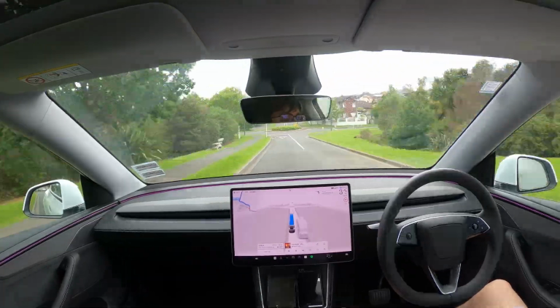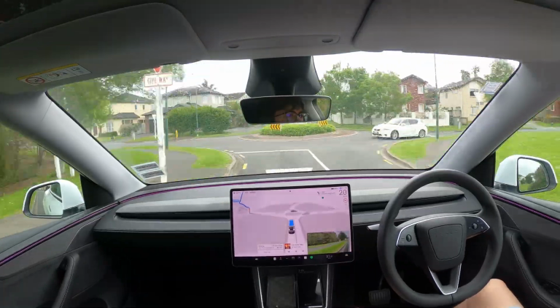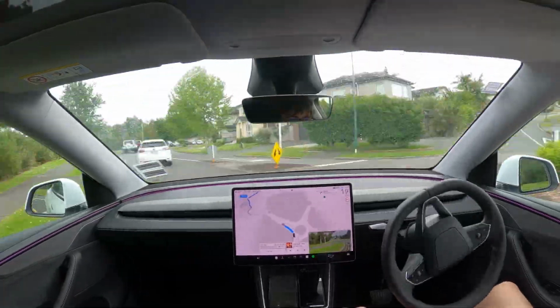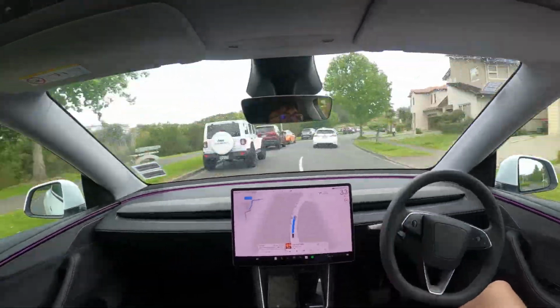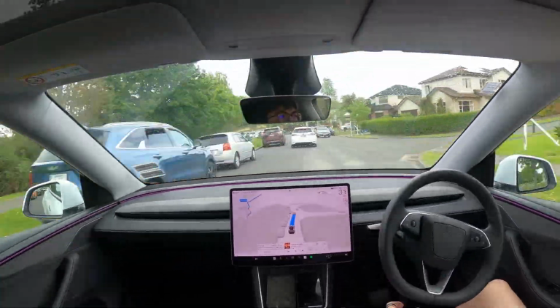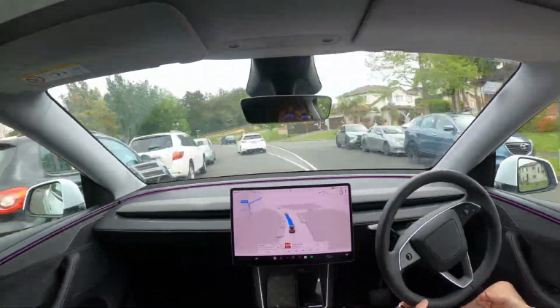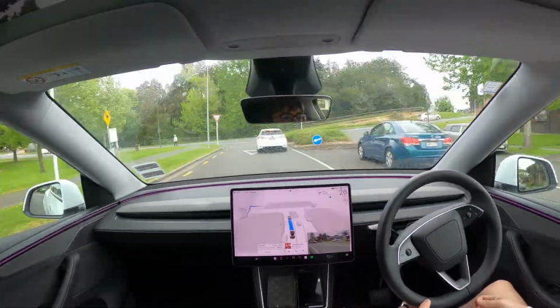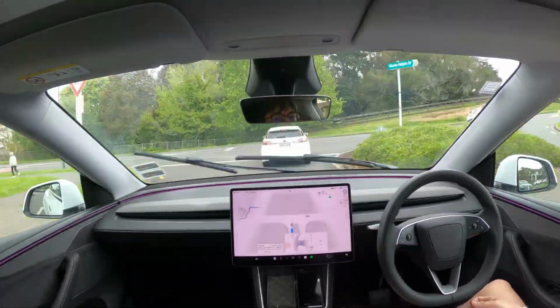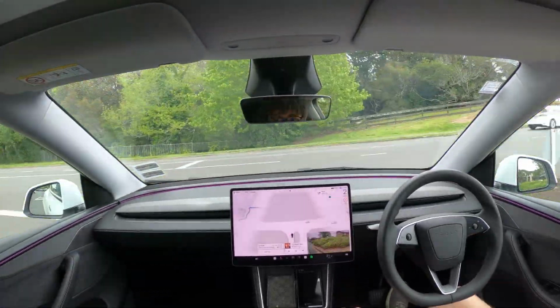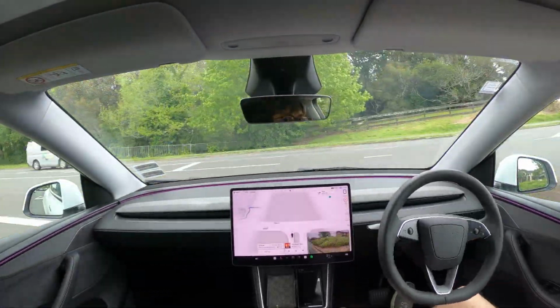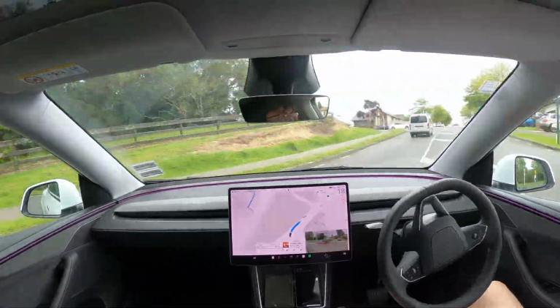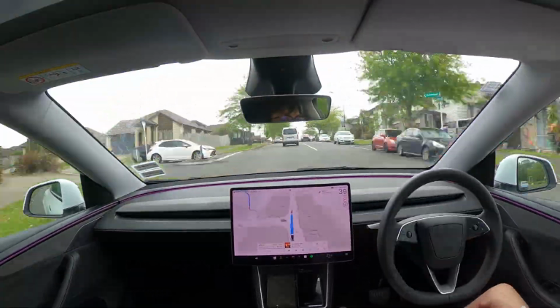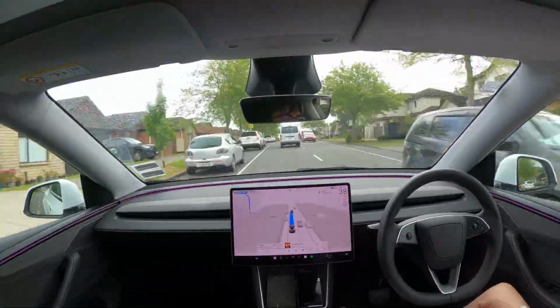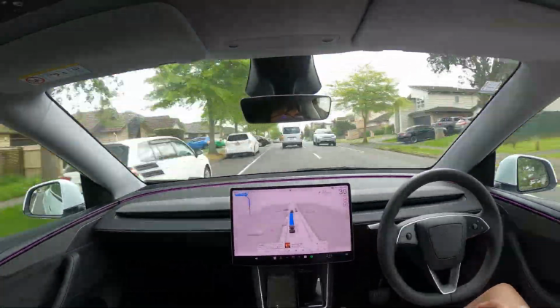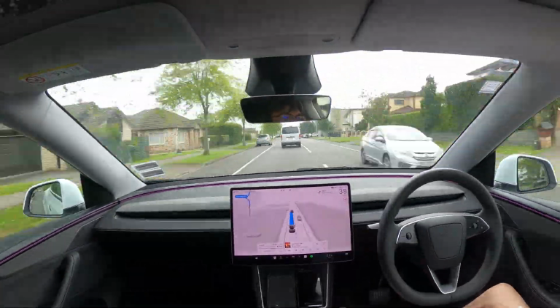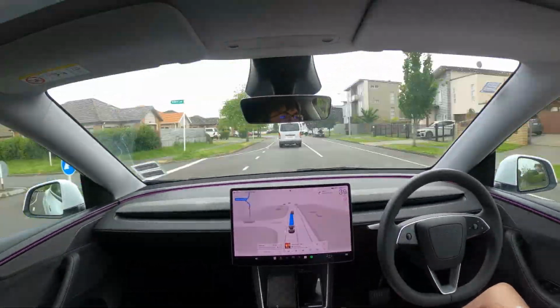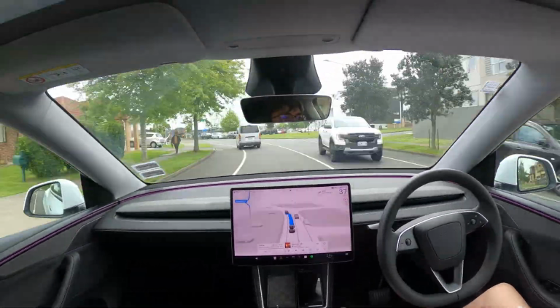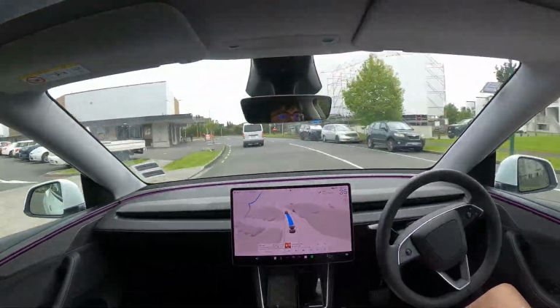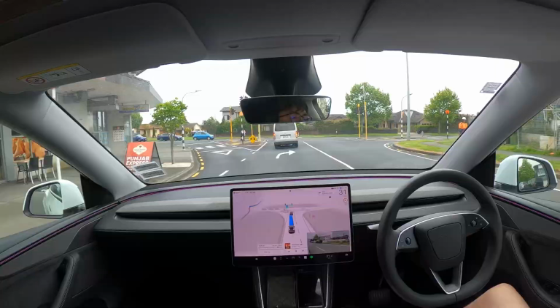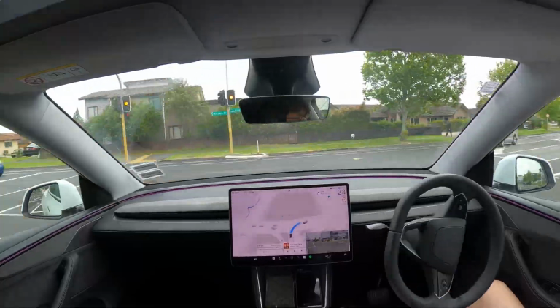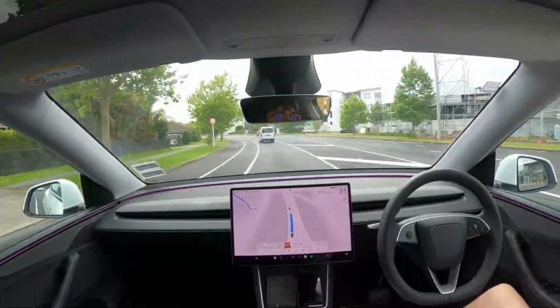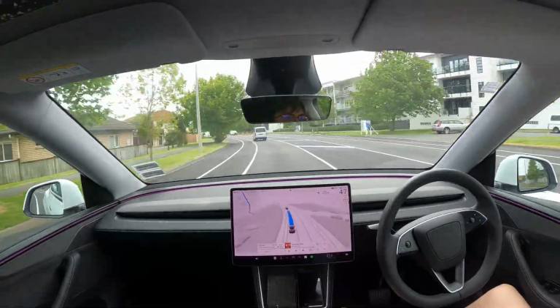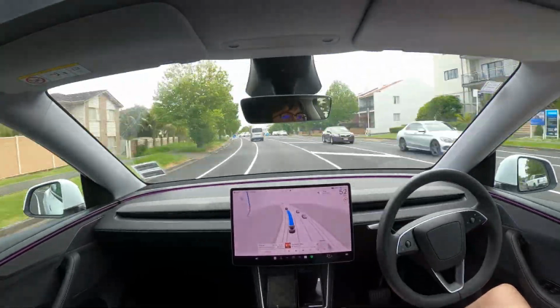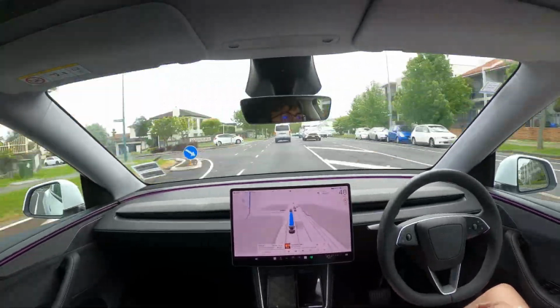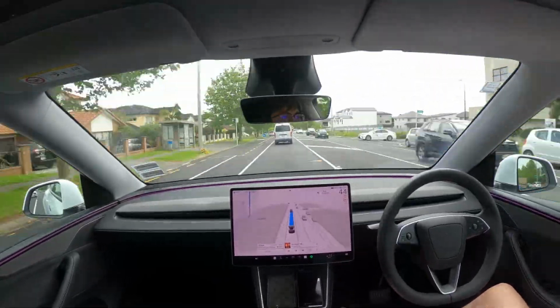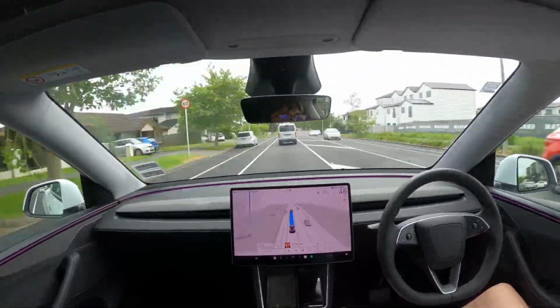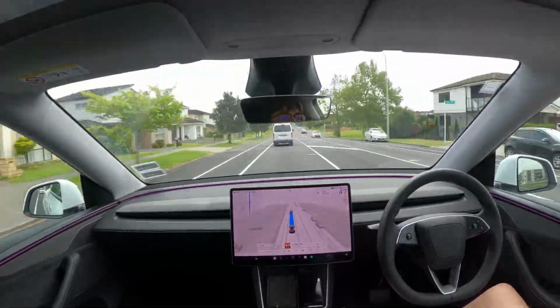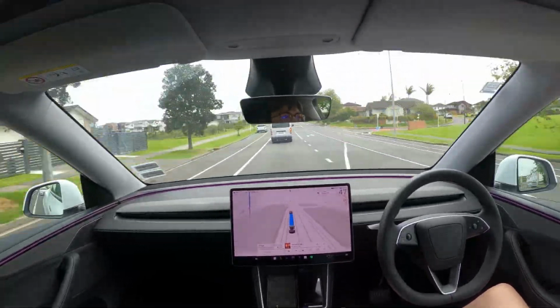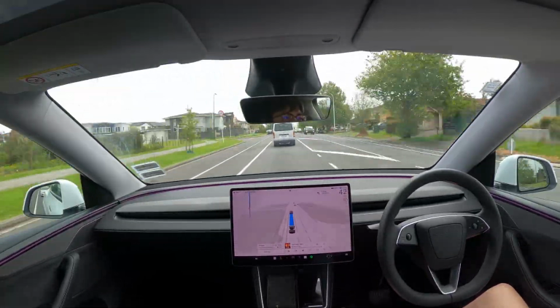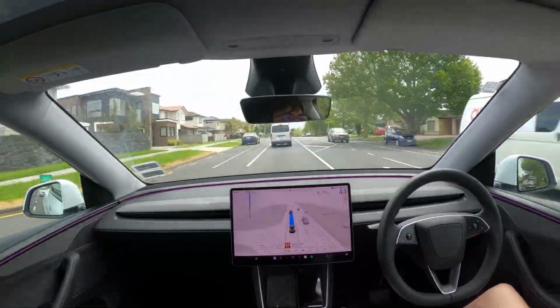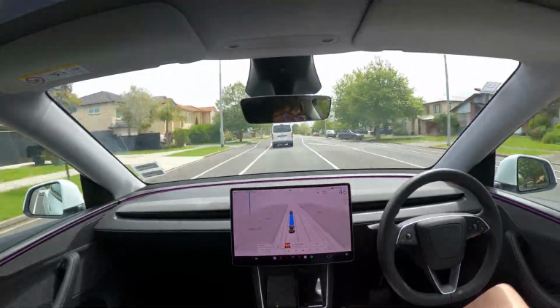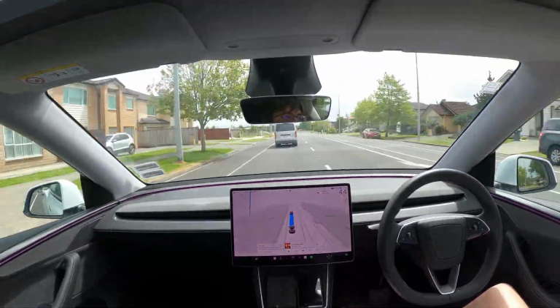There are a few interesting things that happened in this drive. I've sped up the boring bits and voiced over the interesting bits. If you just want to see the interesting bits, then see the timestamps in the video description.